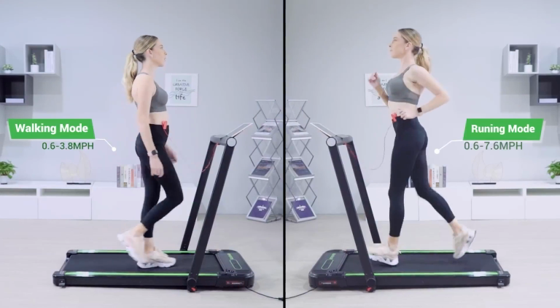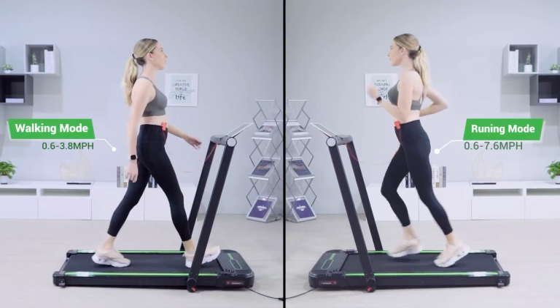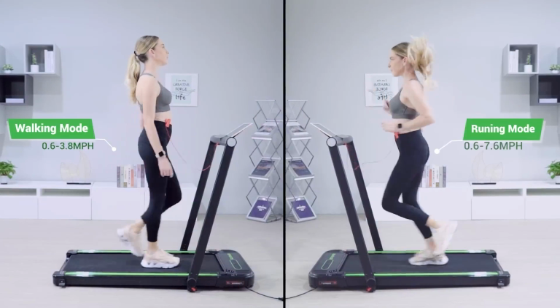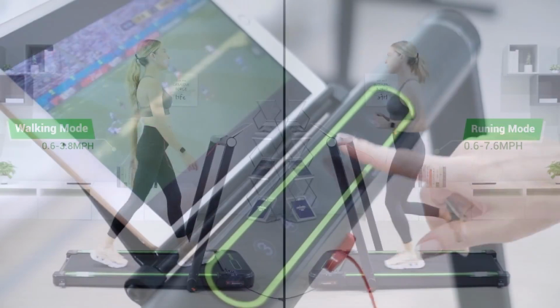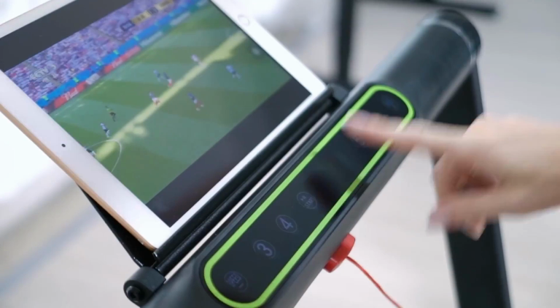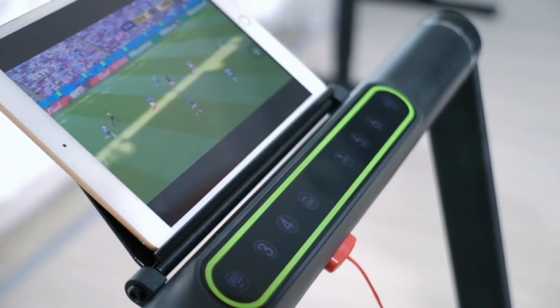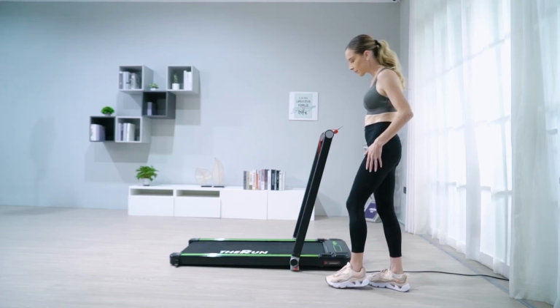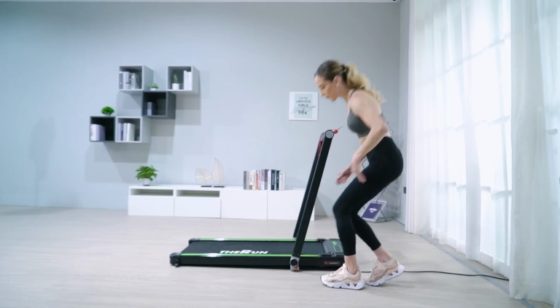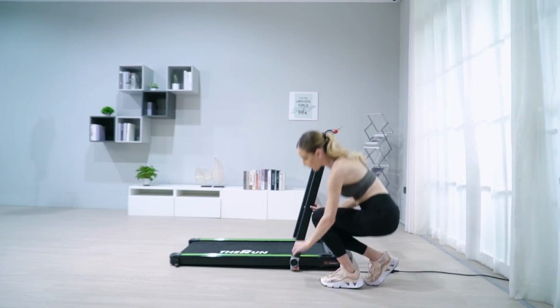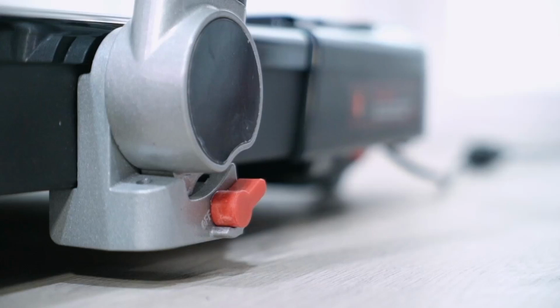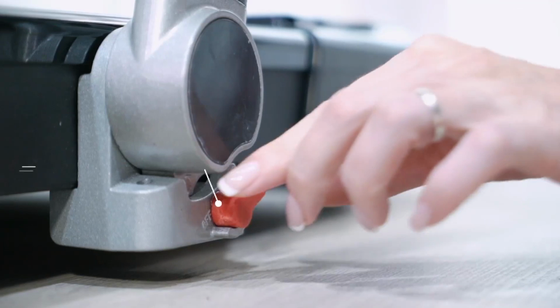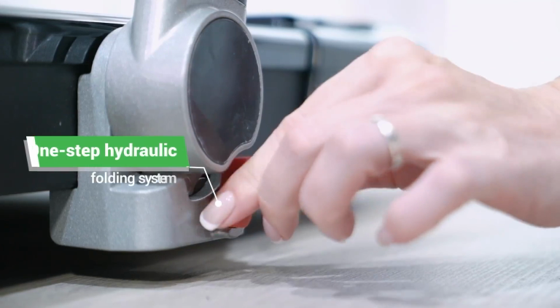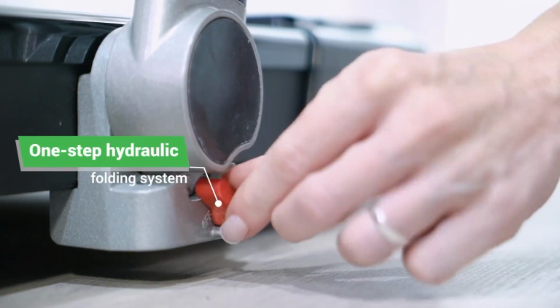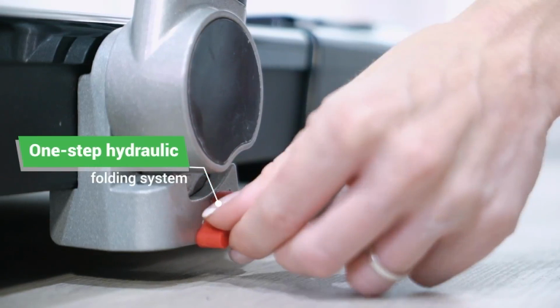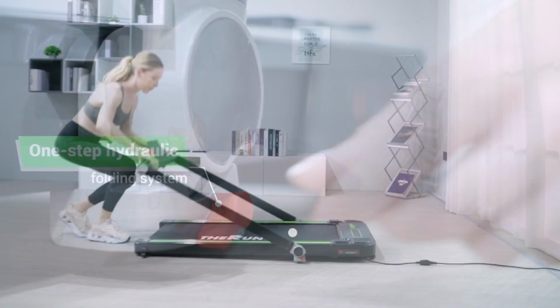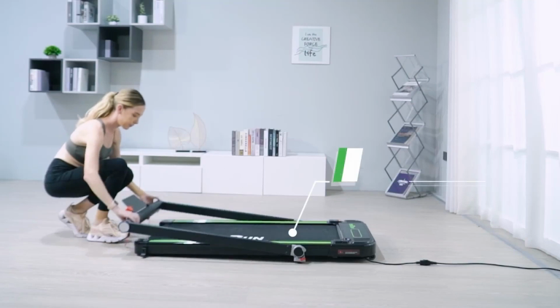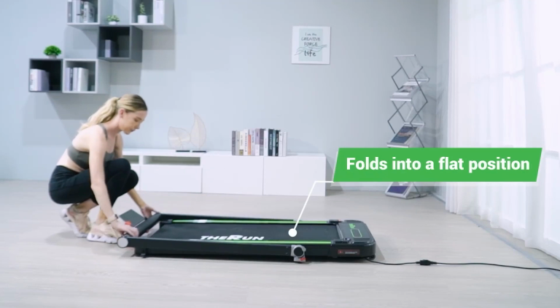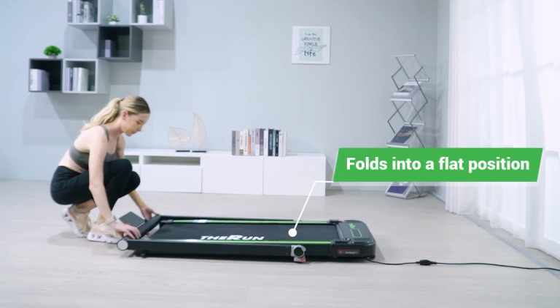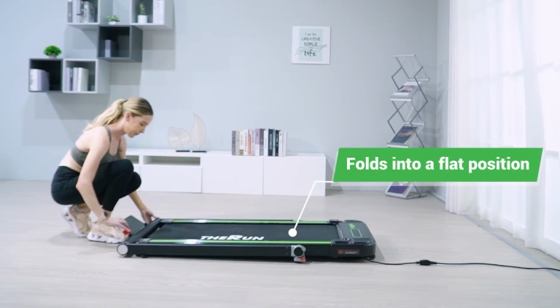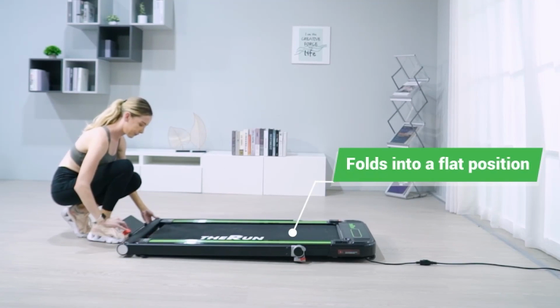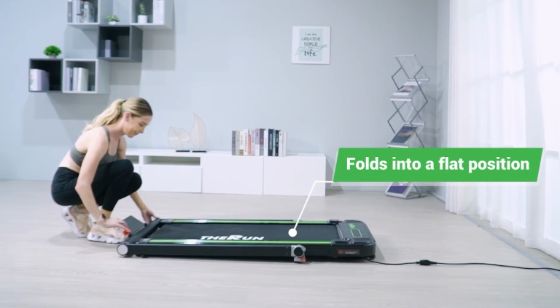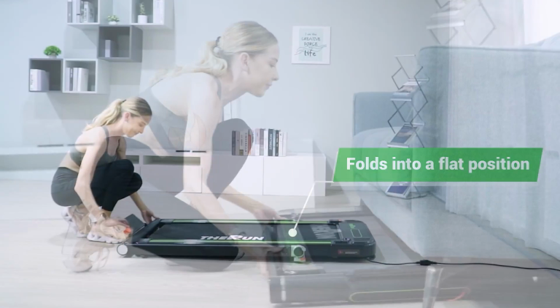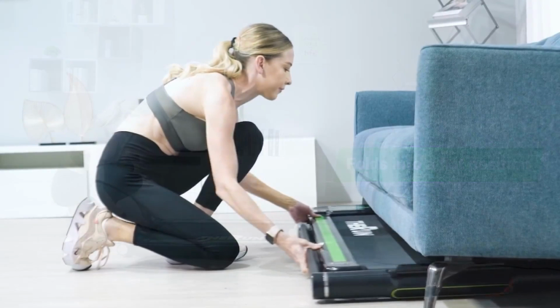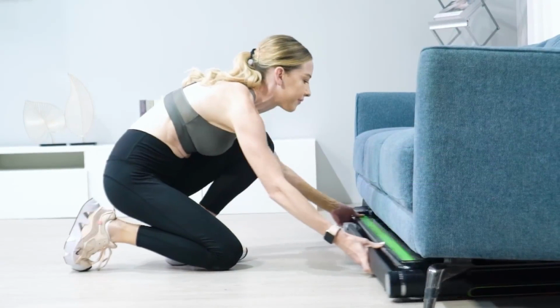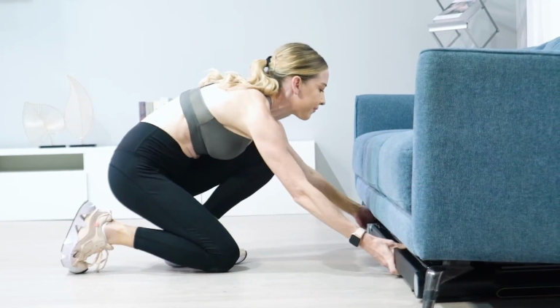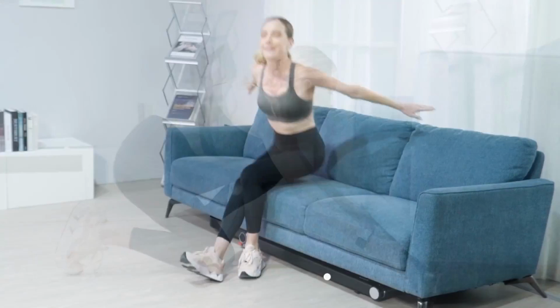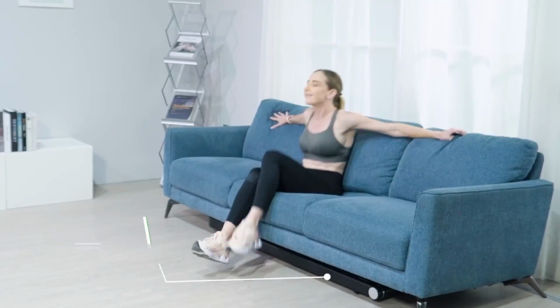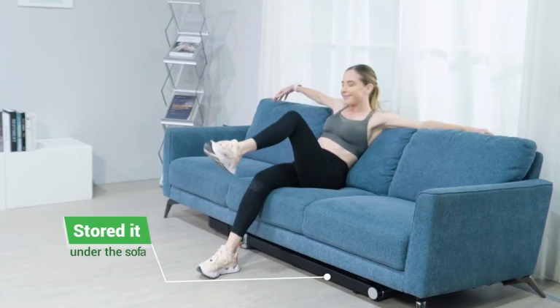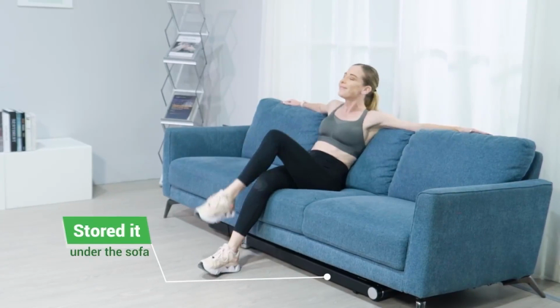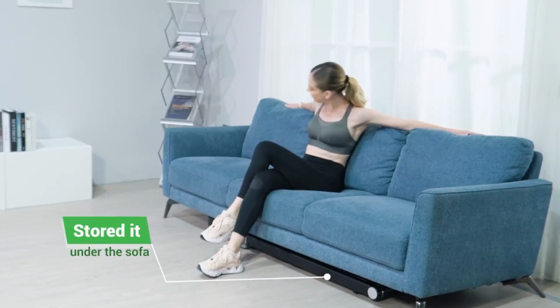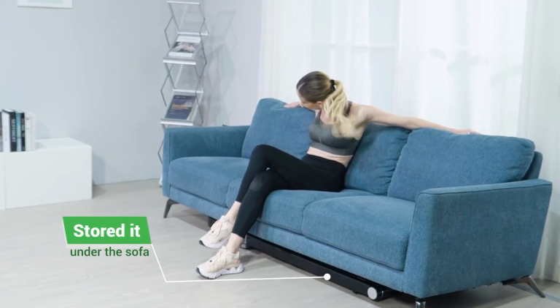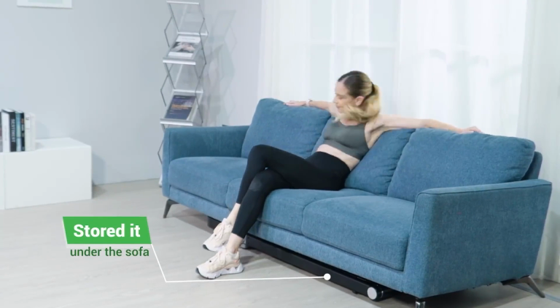Another advantage of the Run Treadmill is that it comes with a one-step hydraulic adjustment system that requires no assembly. It arrives fully assembled and ready to use right out of the box.